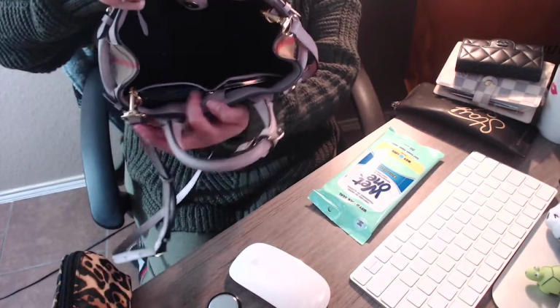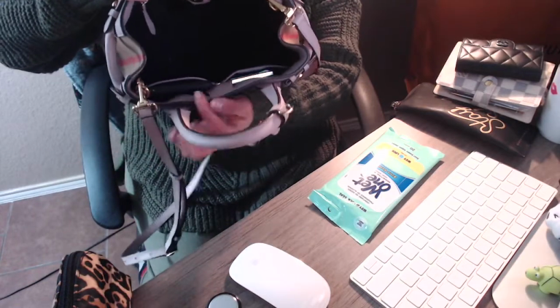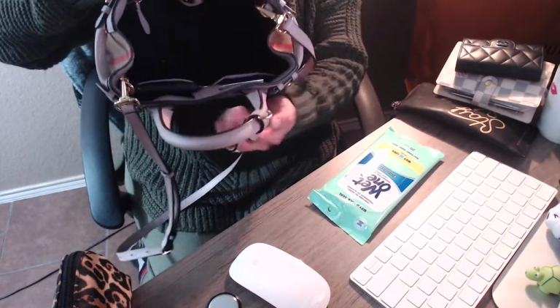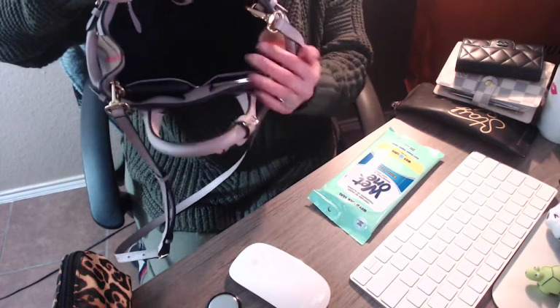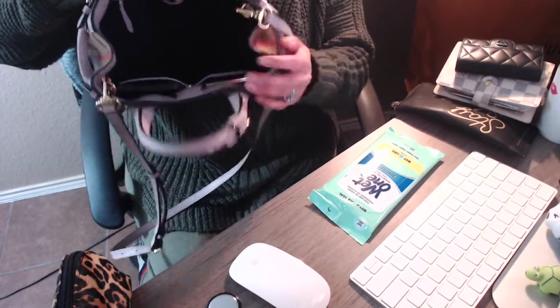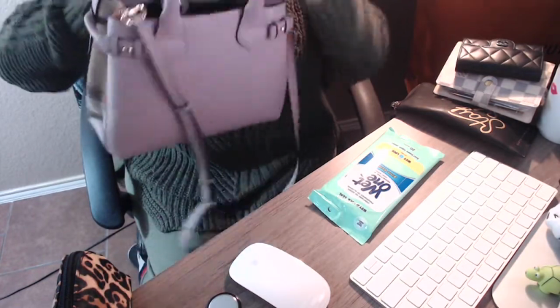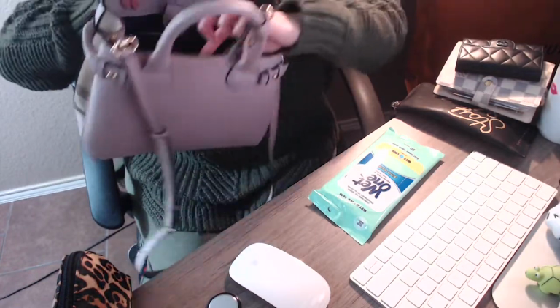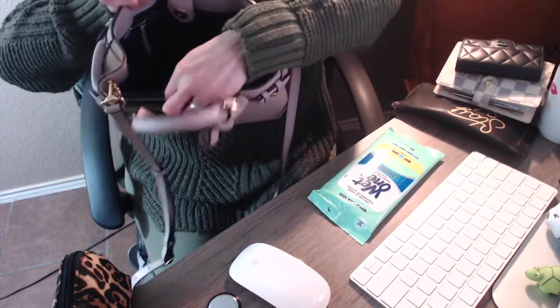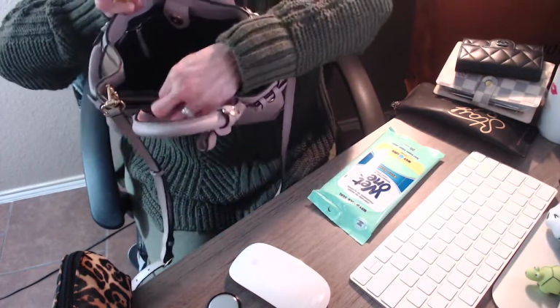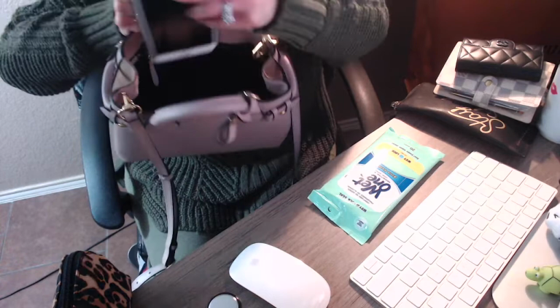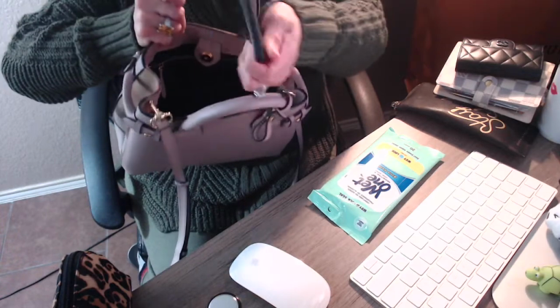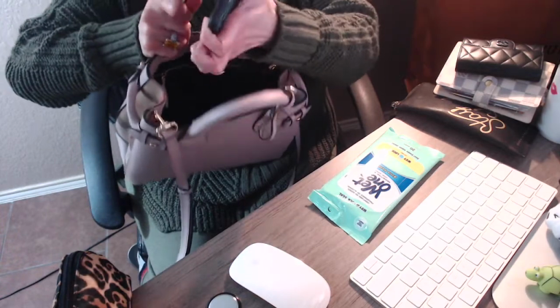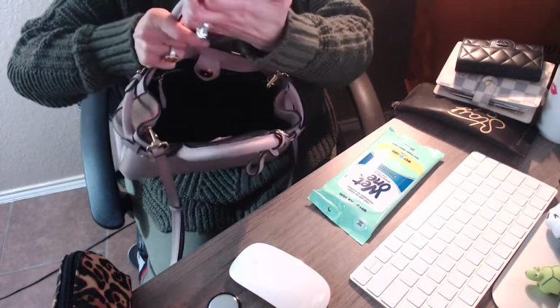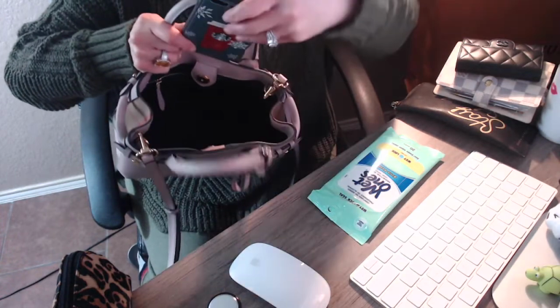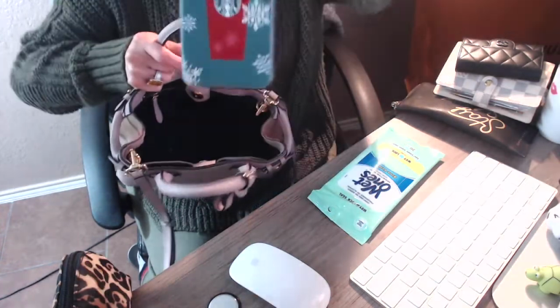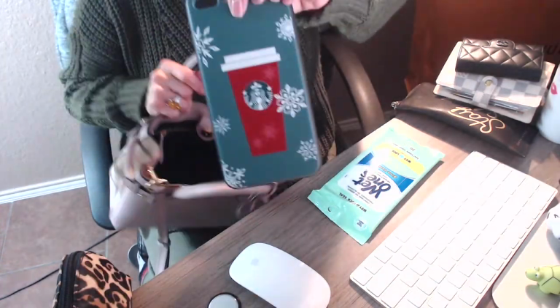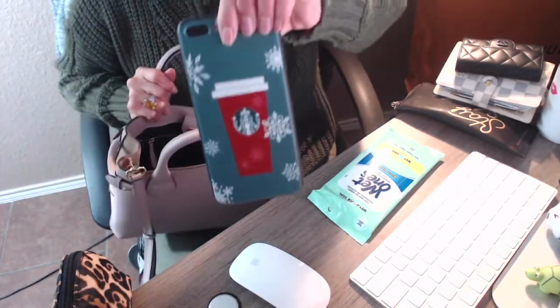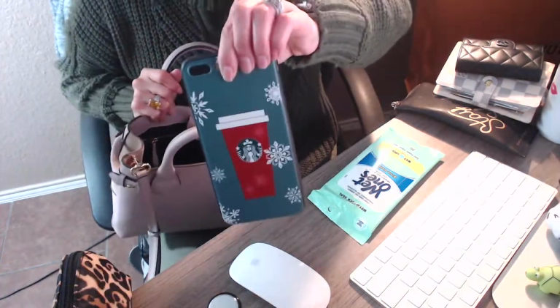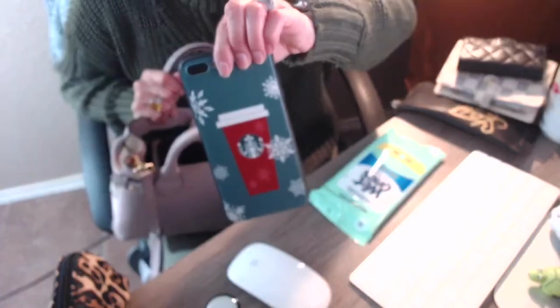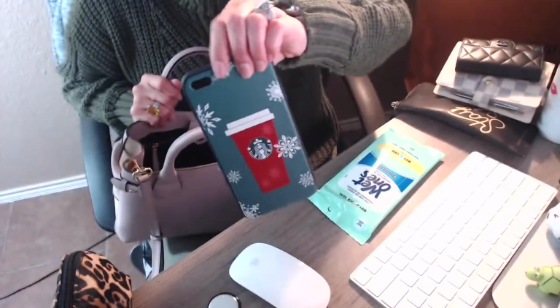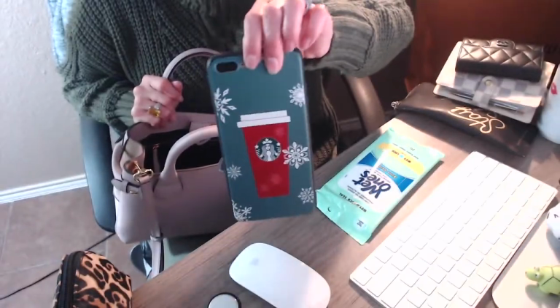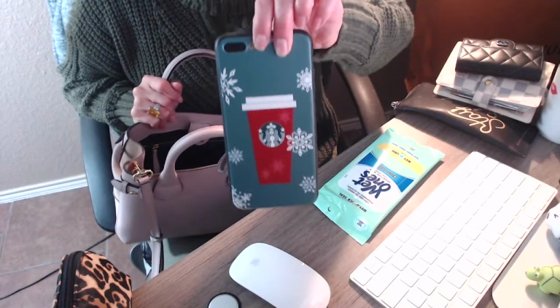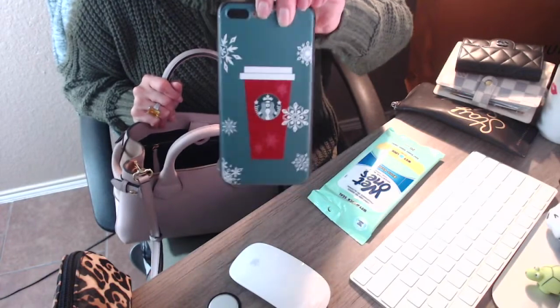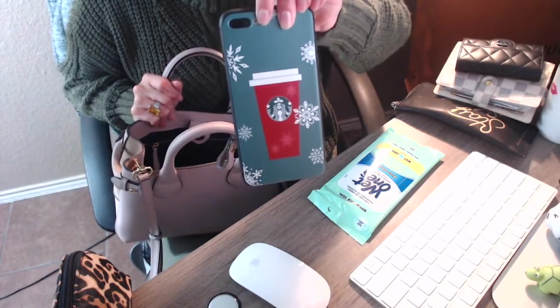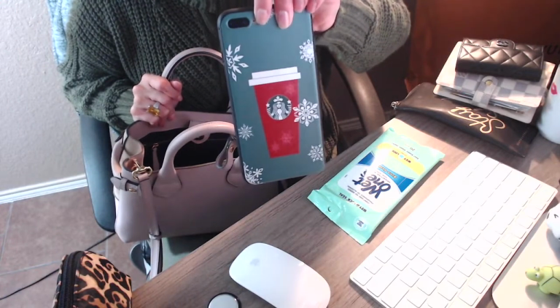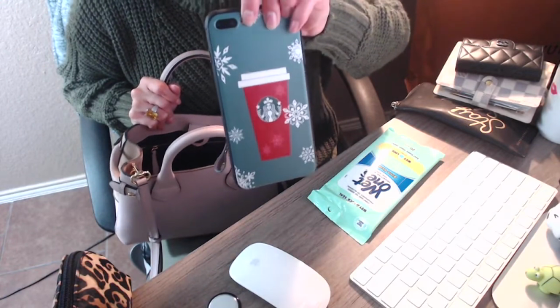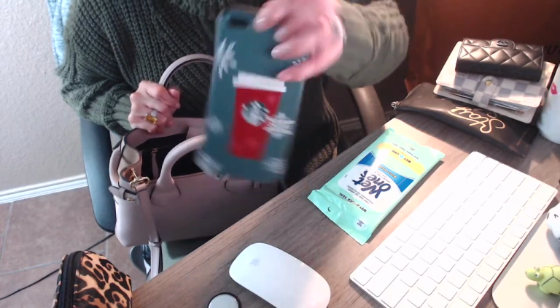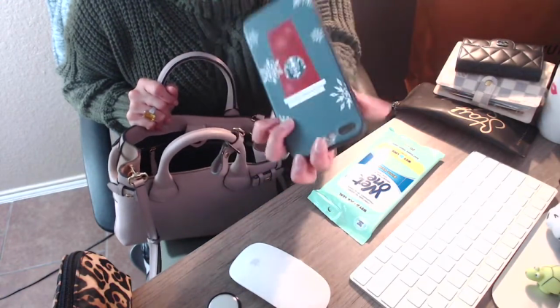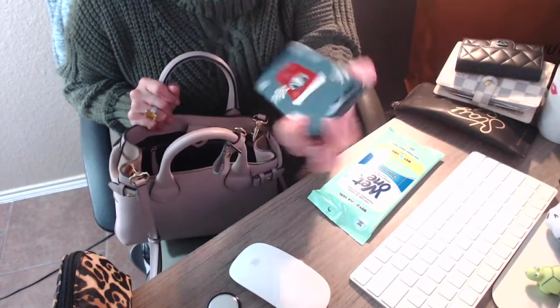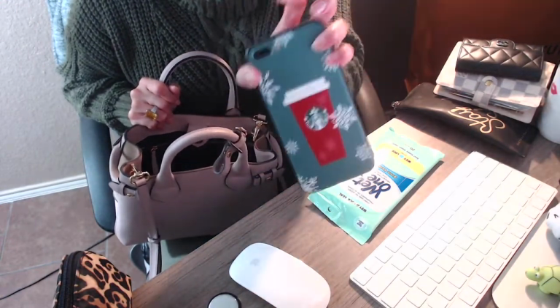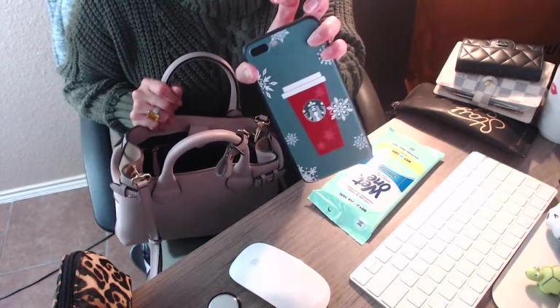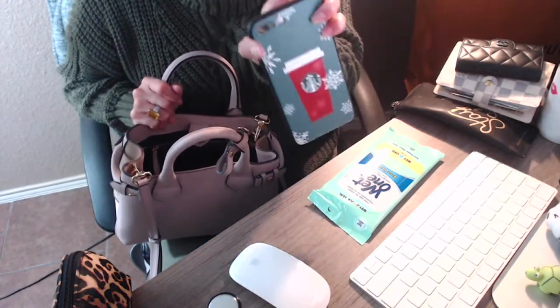The bag has two compartments. In this compartment I carry my phone, and currently I'm using the phone case I showed on my last video from my AliExpress haul — I really like it, it's my little Starbucks case.